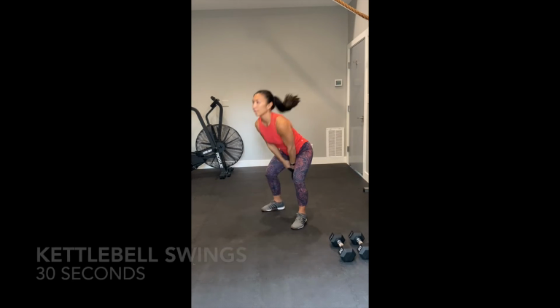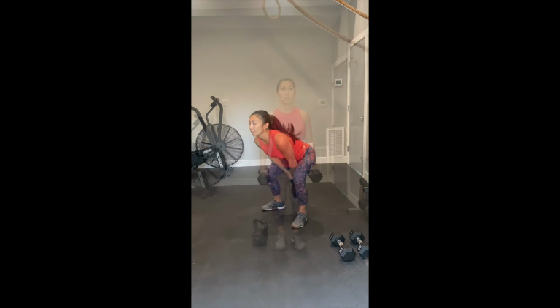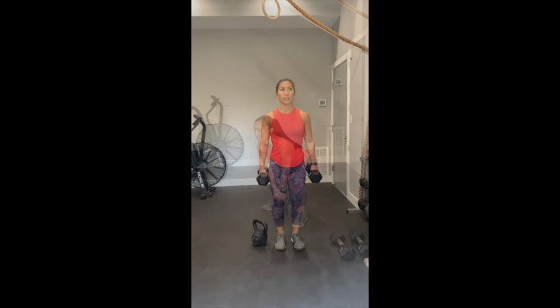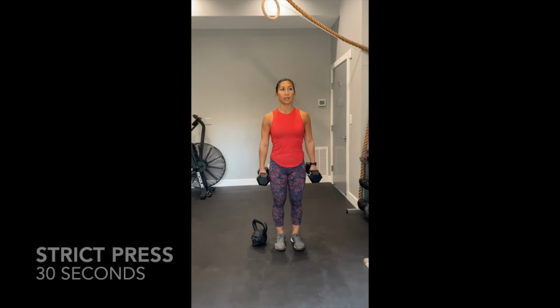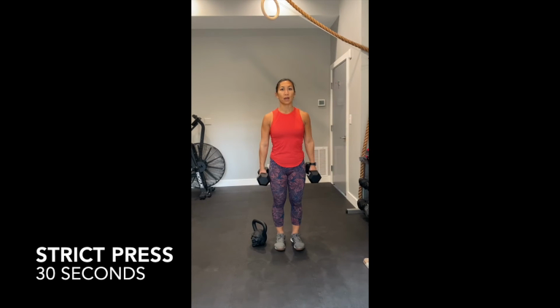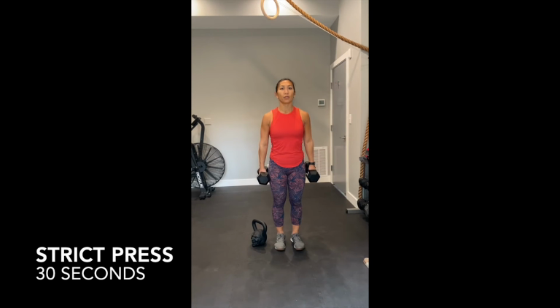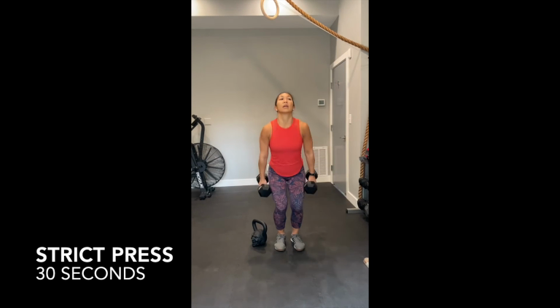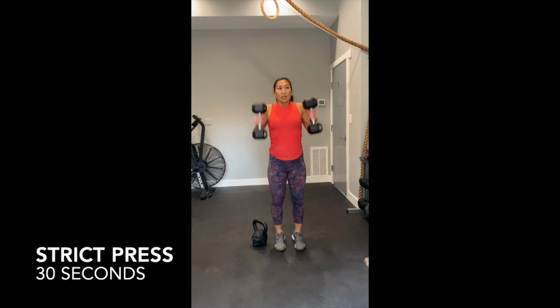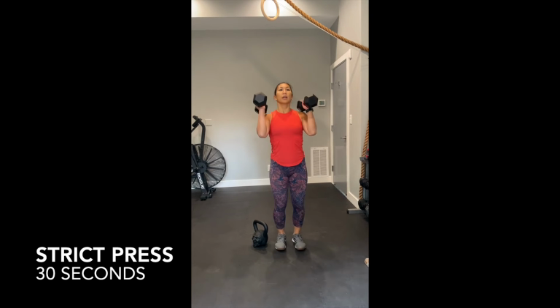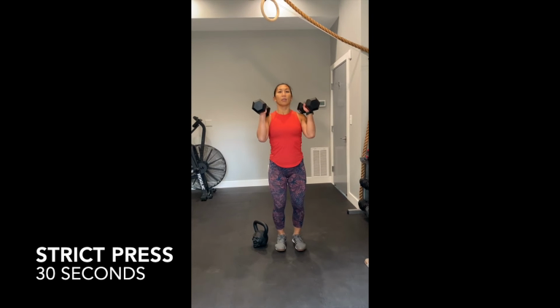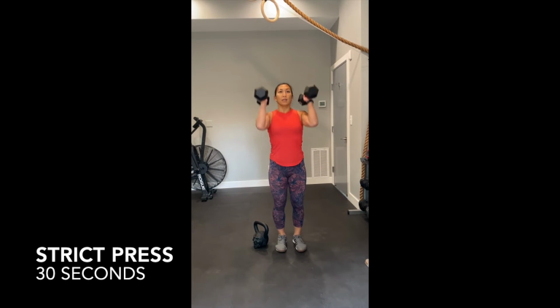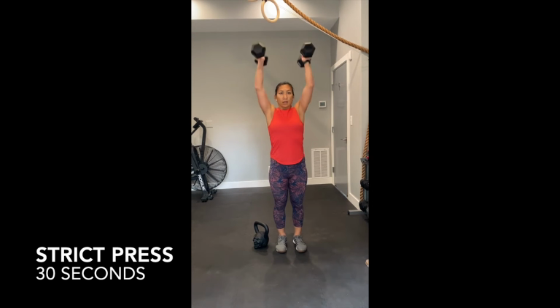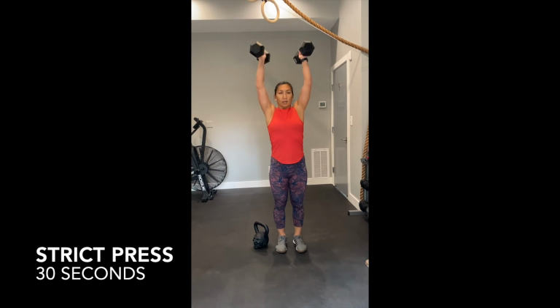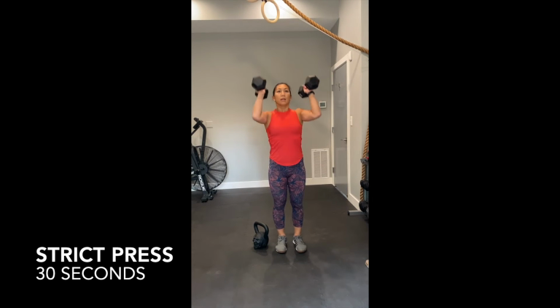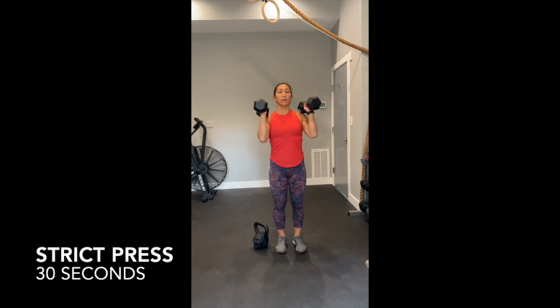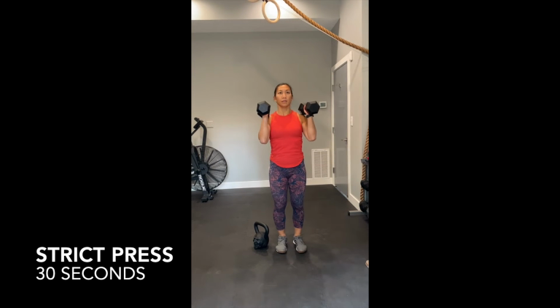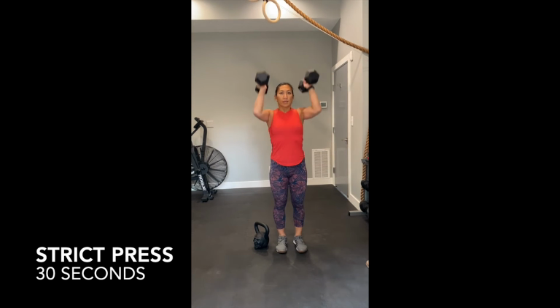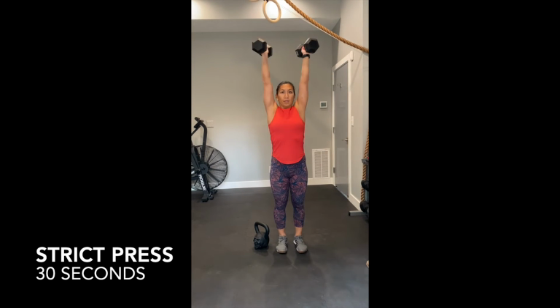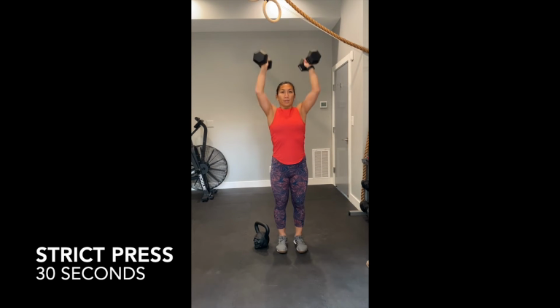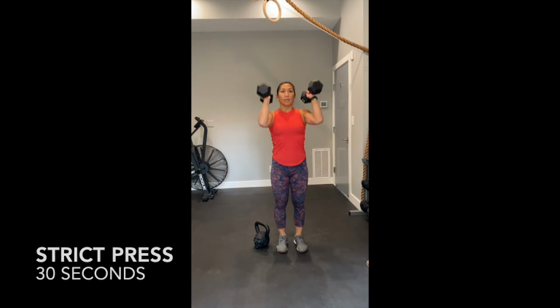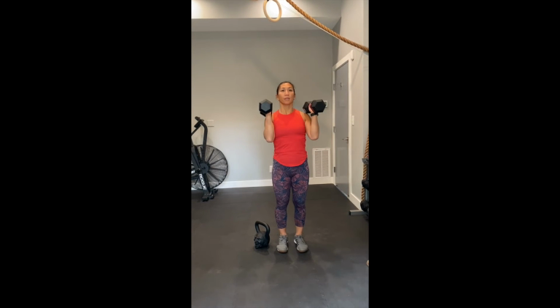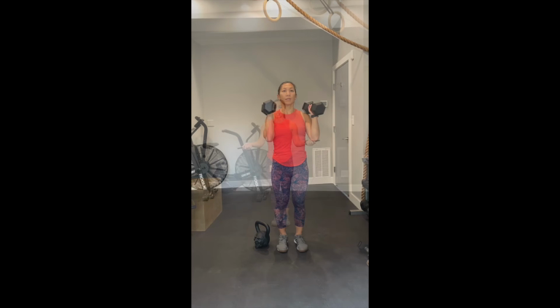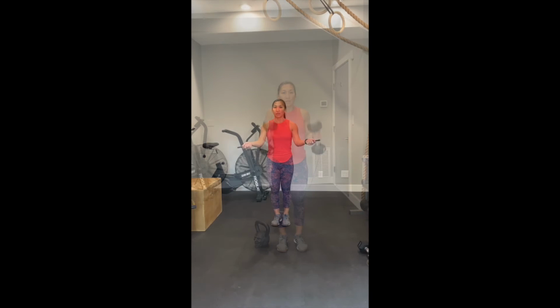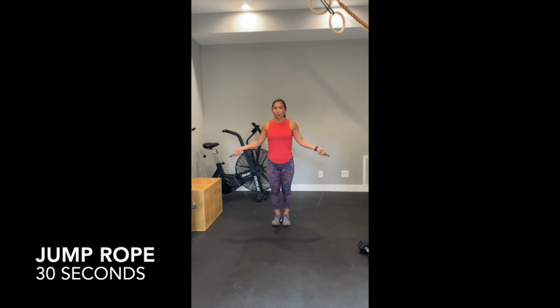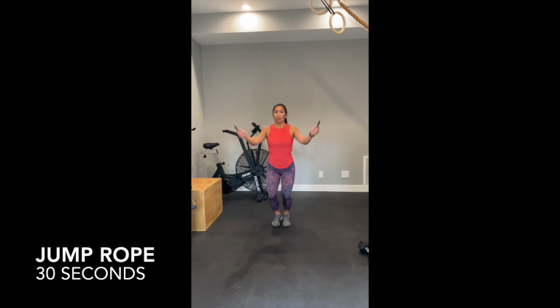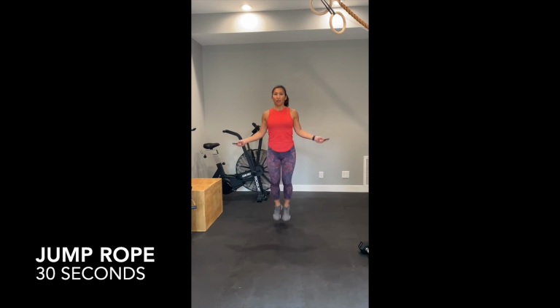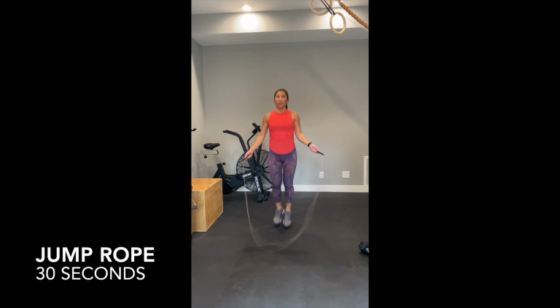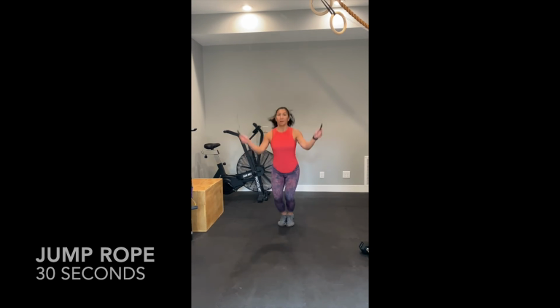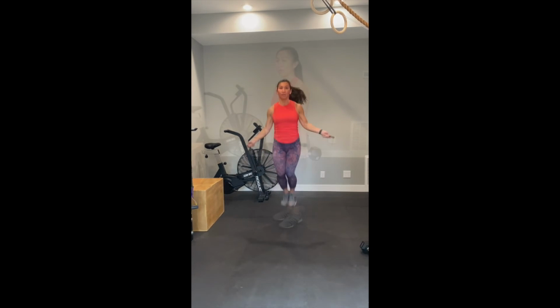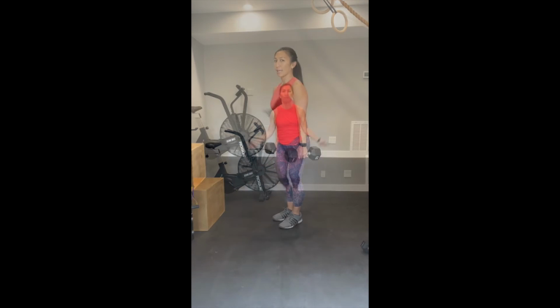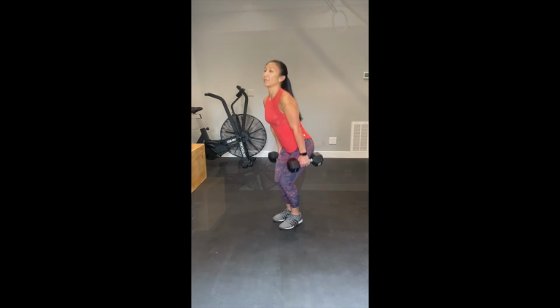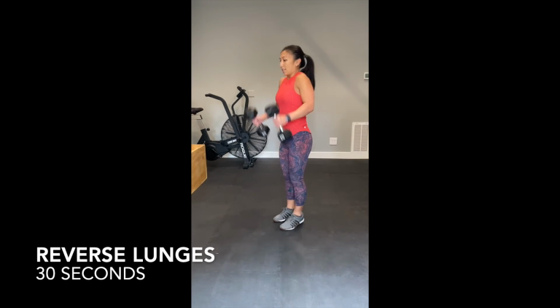30 seconds of straight press. 30 seconds of jump rope. 30 seconds of lunges.